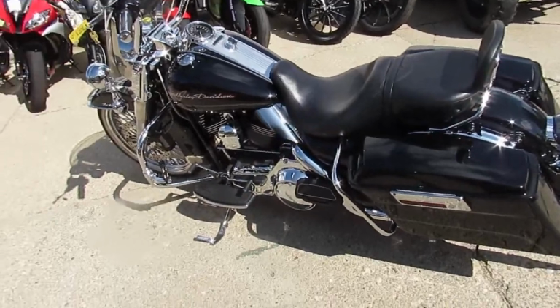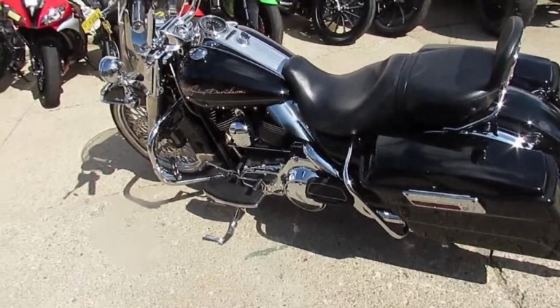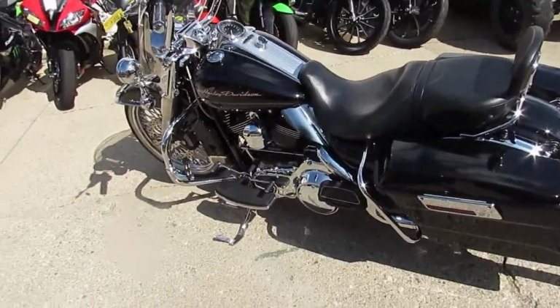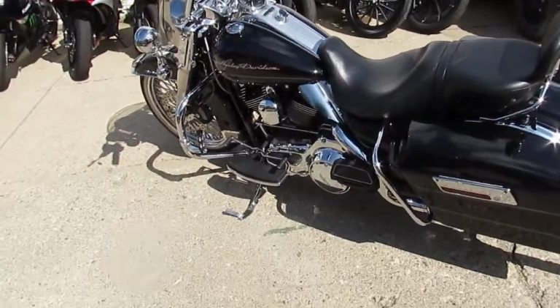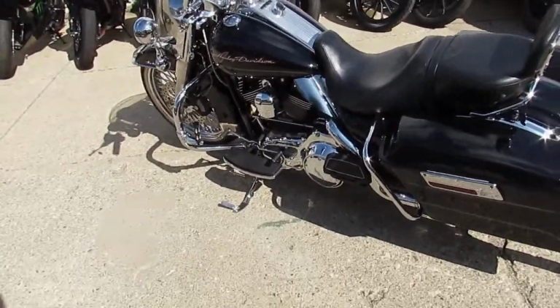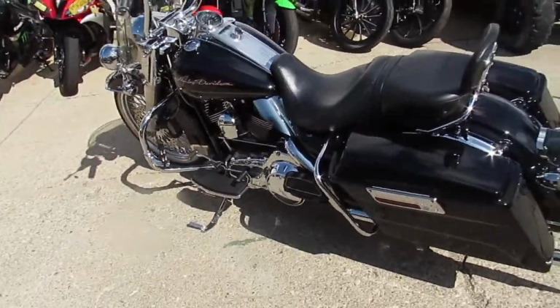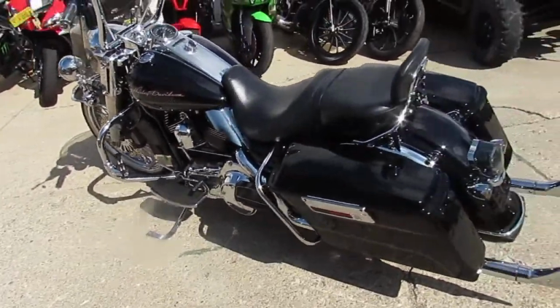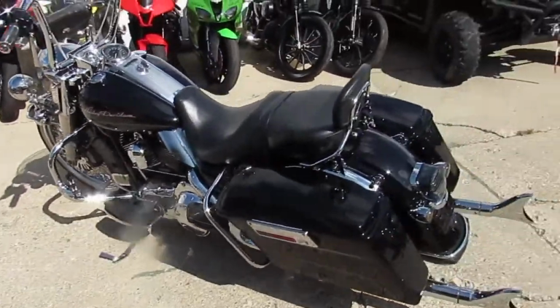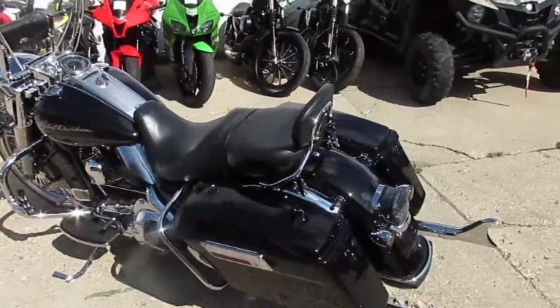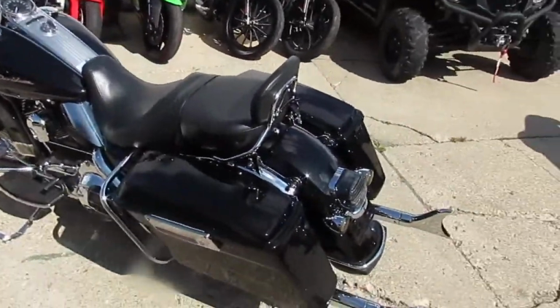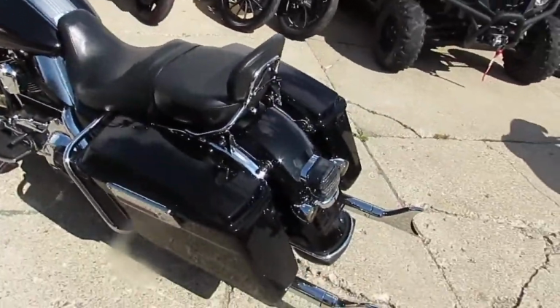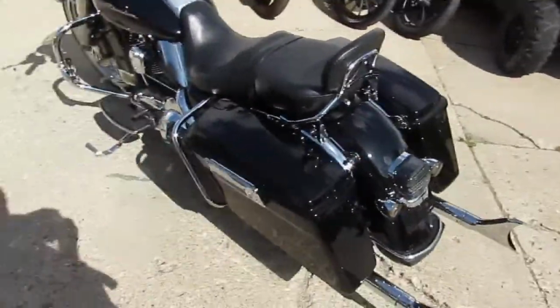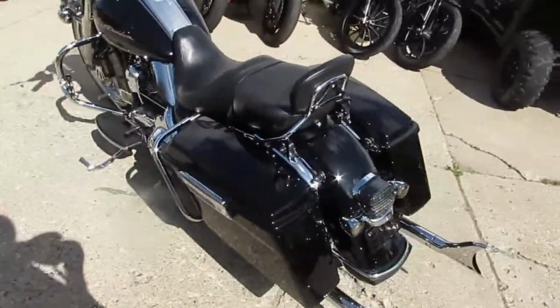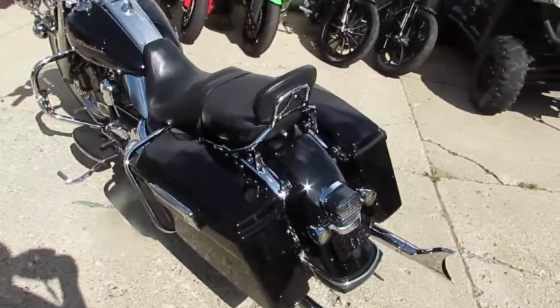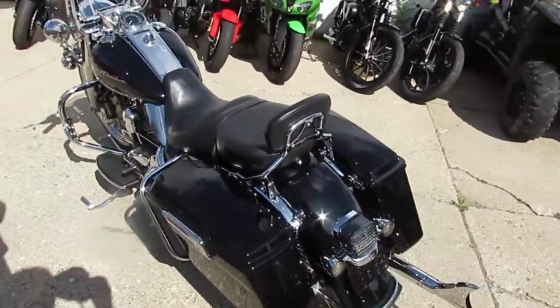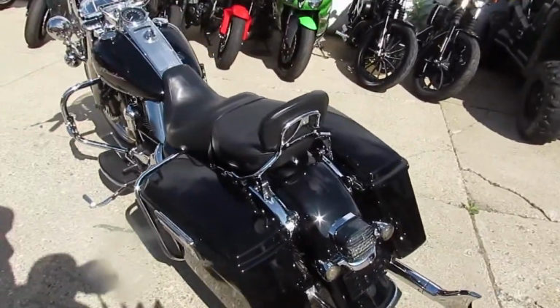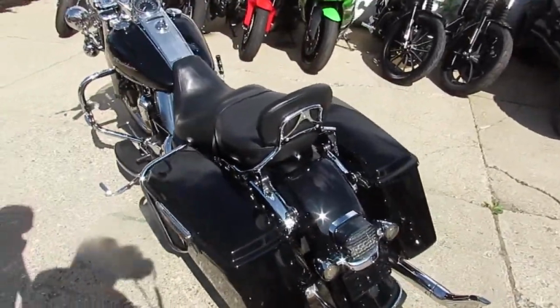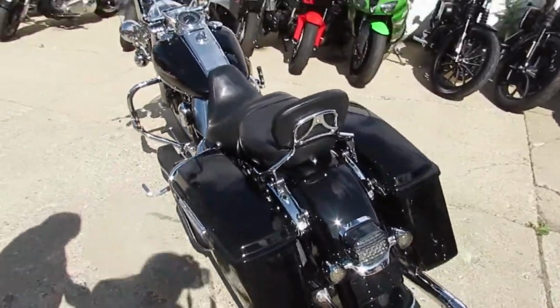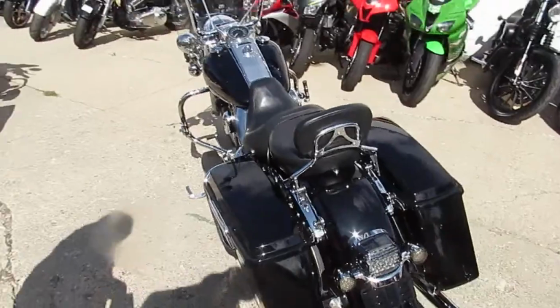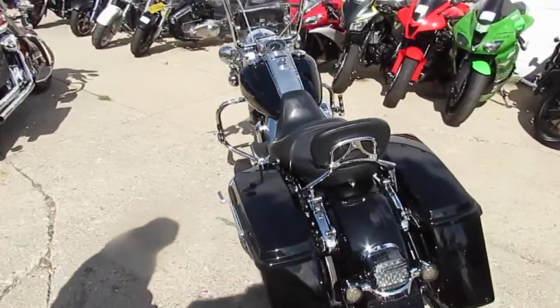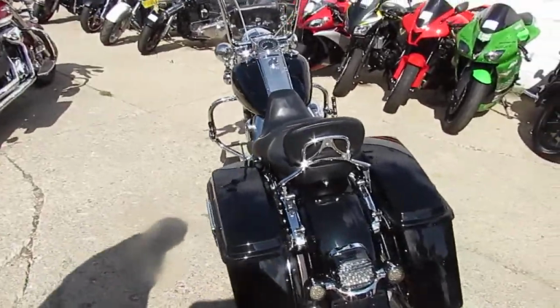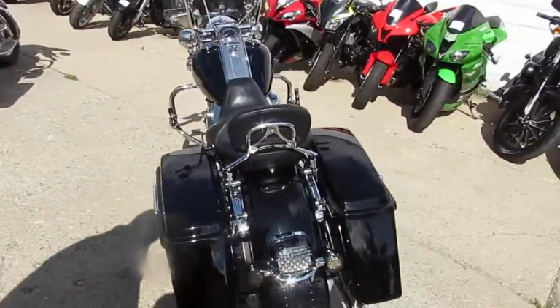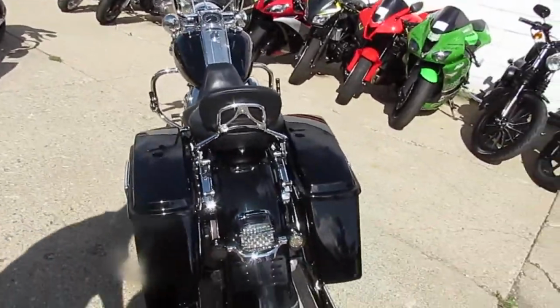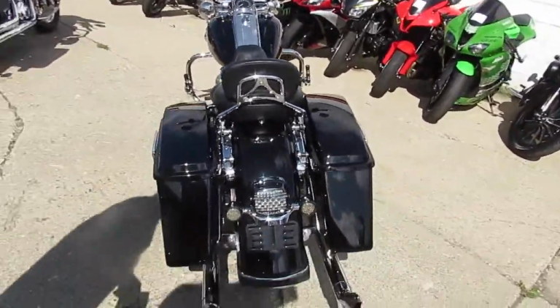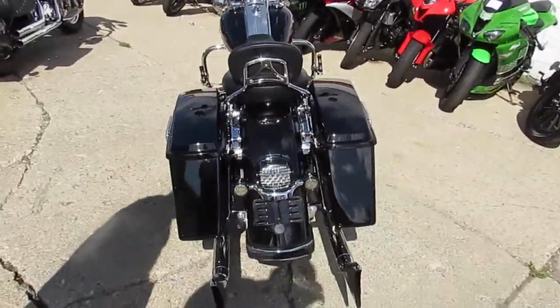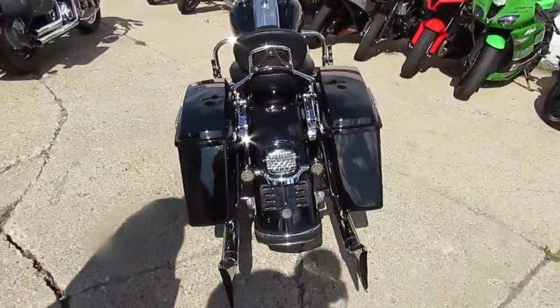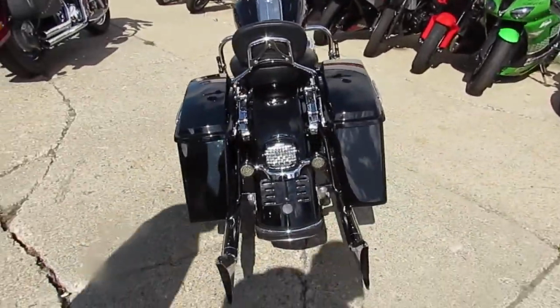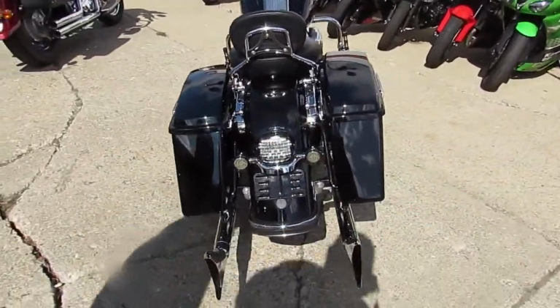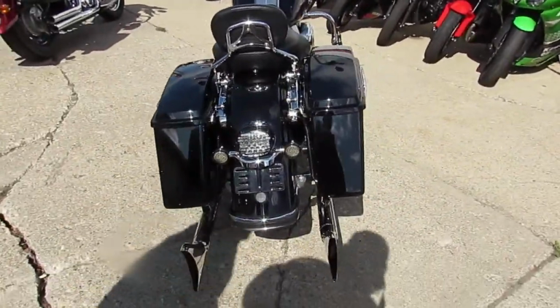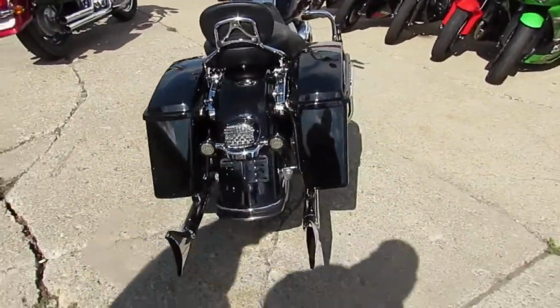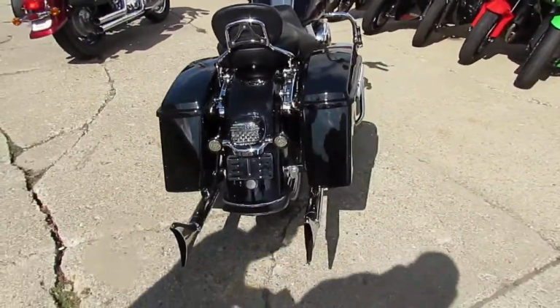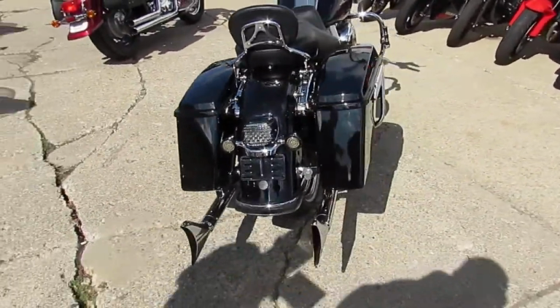Holy smokes, do we have a nice one here at Approval Power Sports. We got over 250 used Harleys, and I can tell you this is one of the nicest we have.